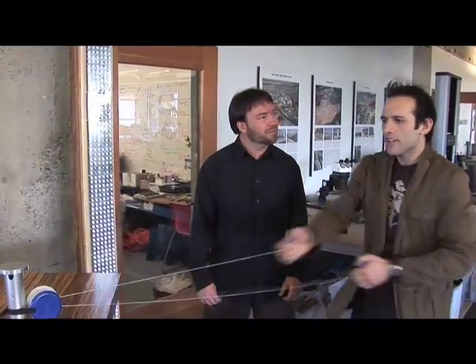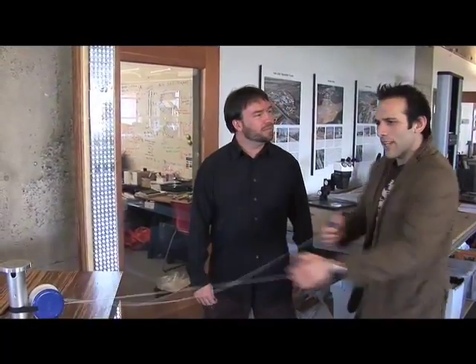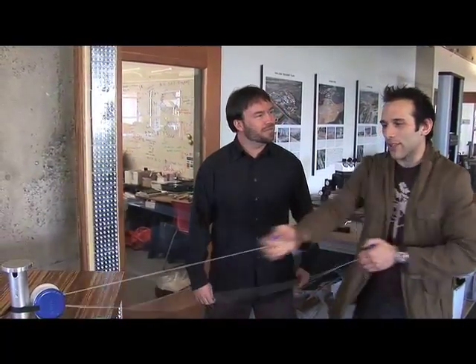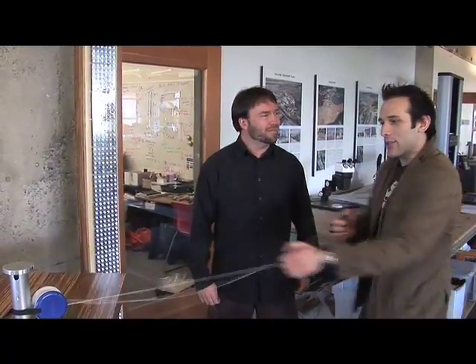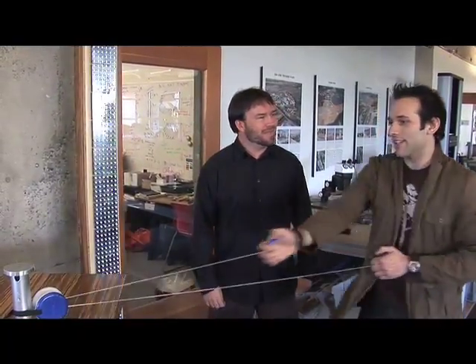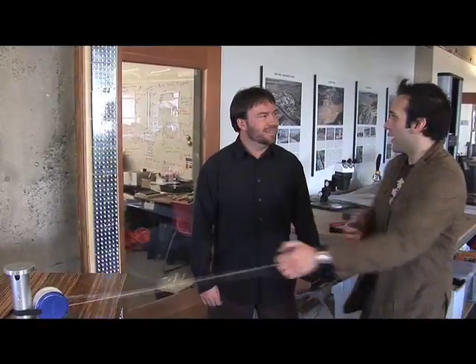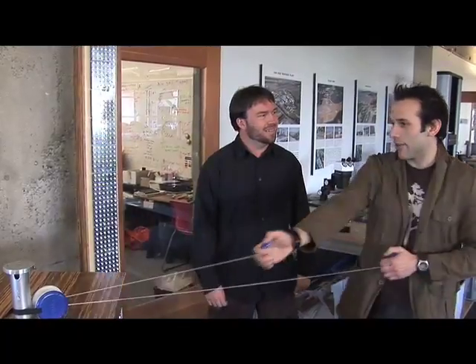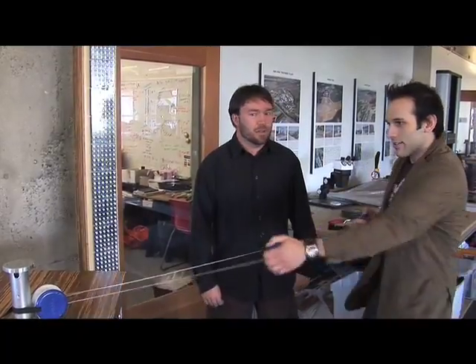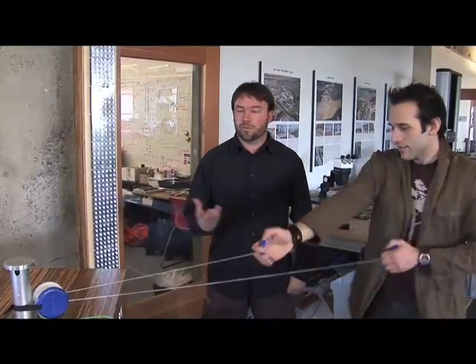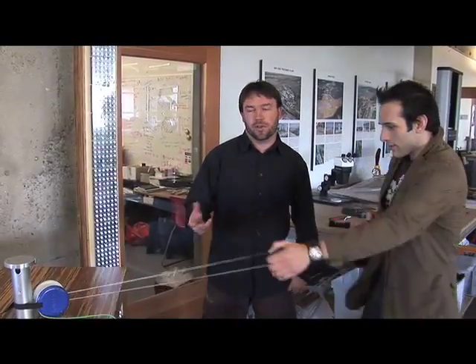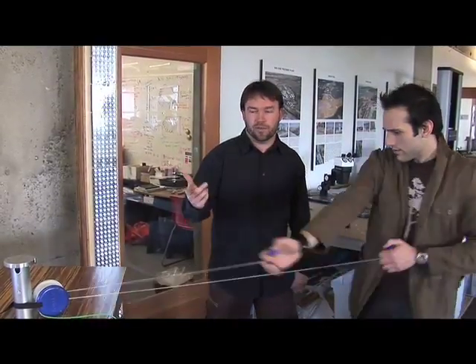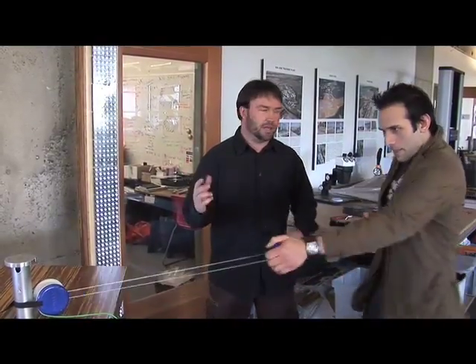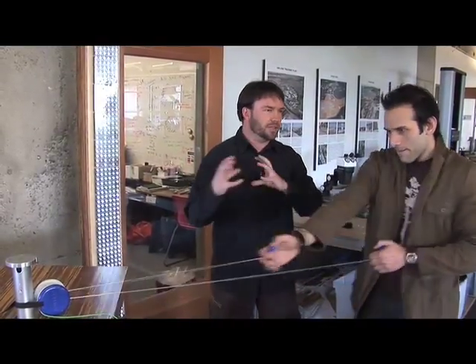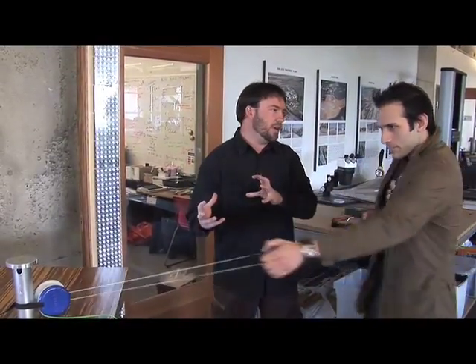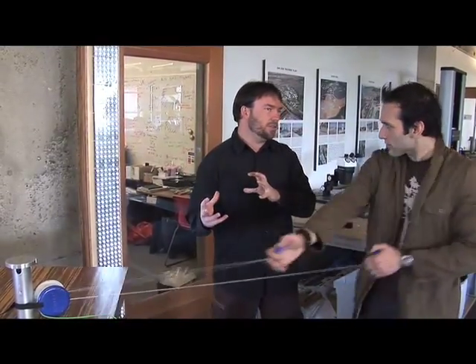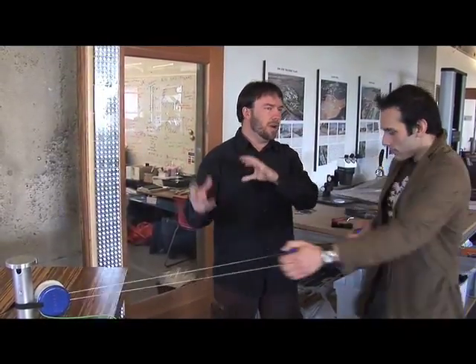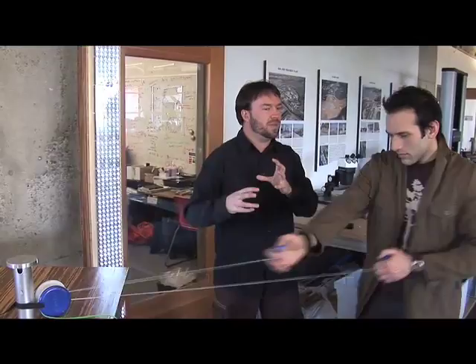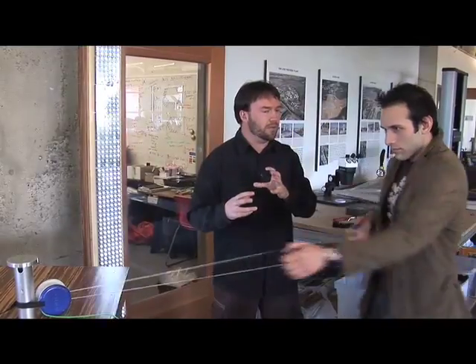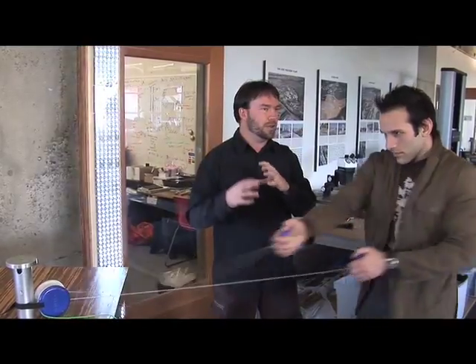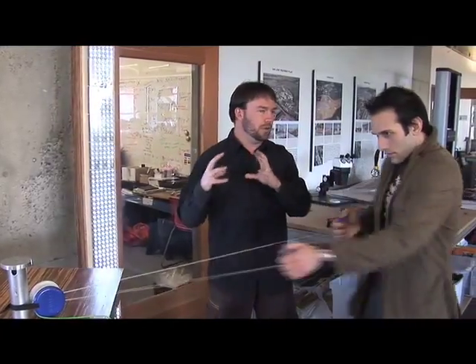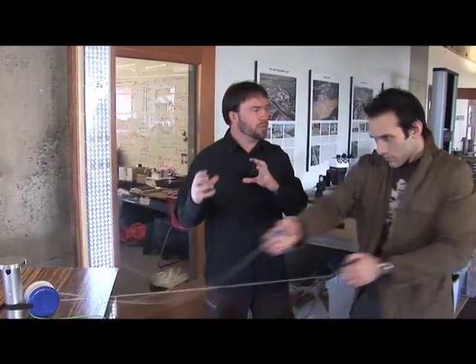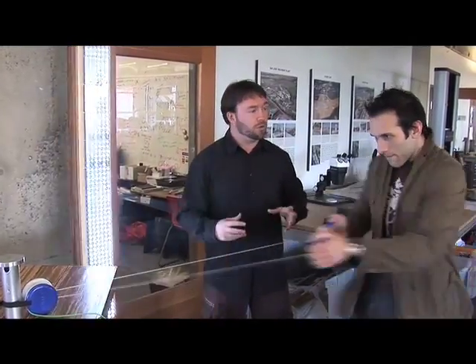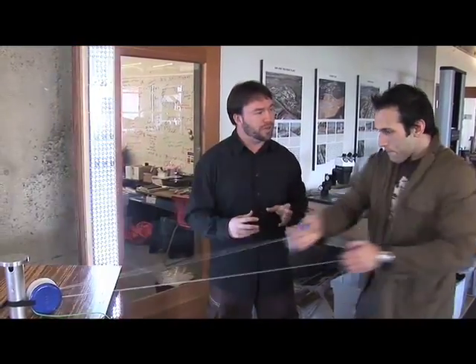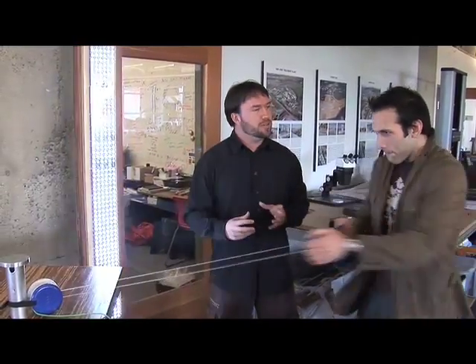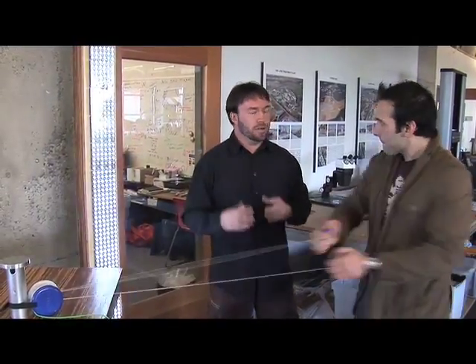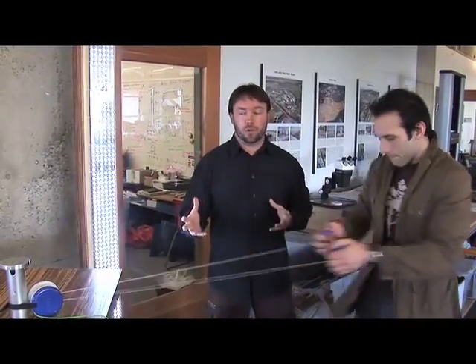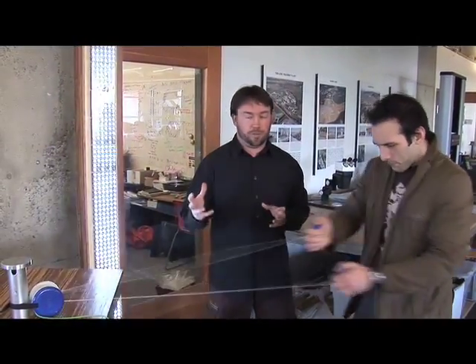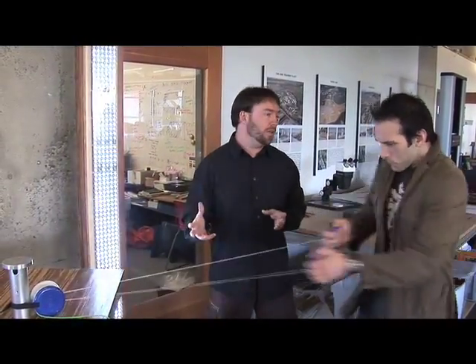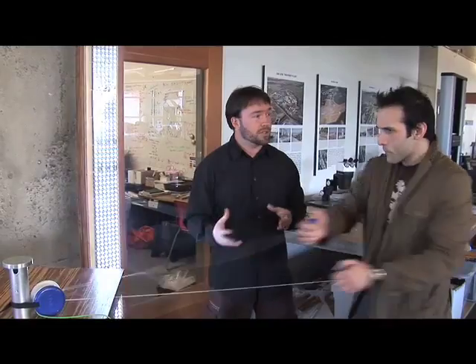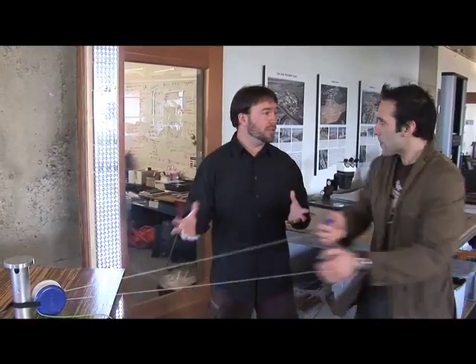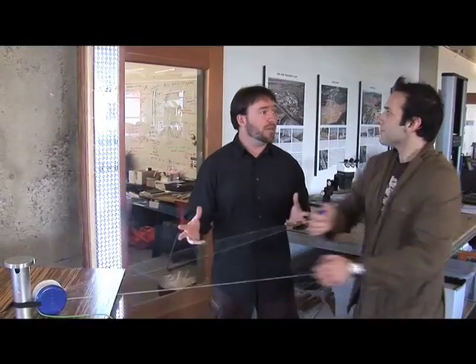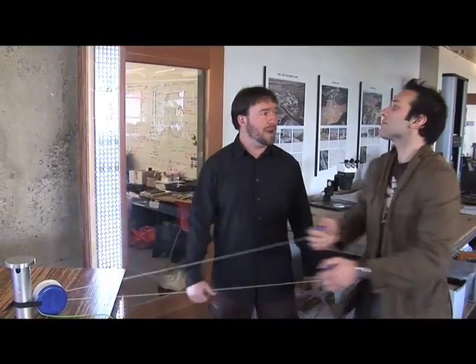How much would a little kid doing this generate? That's one of the cool things about the device — it's actually designed to adapt itself for either adults or small children. So even a small child pulling on the device is going to produce a significant amount of power.